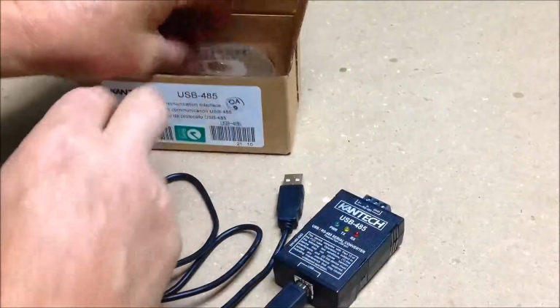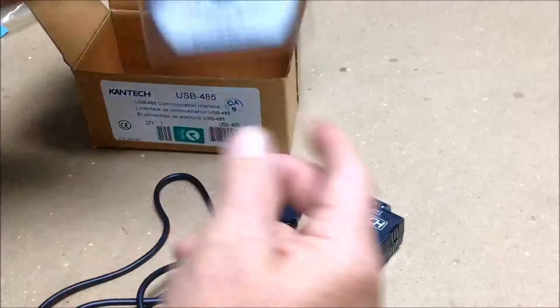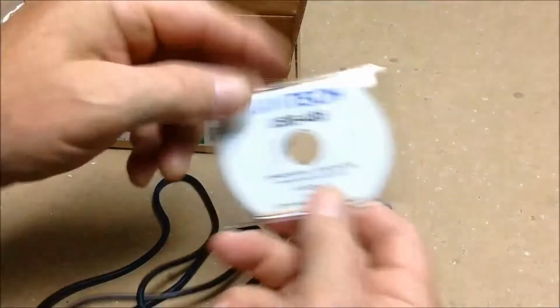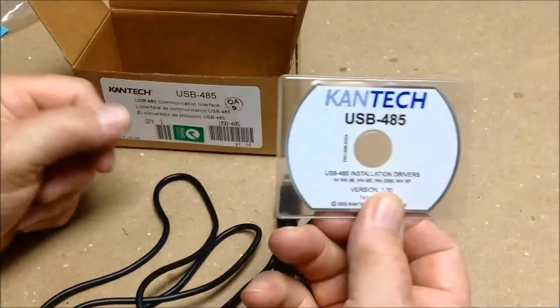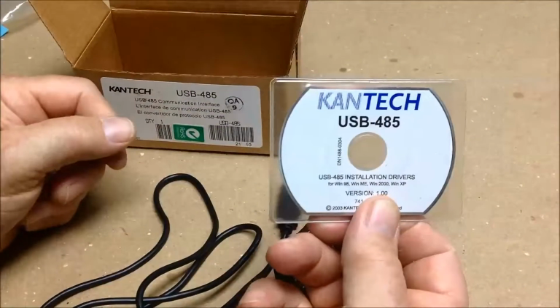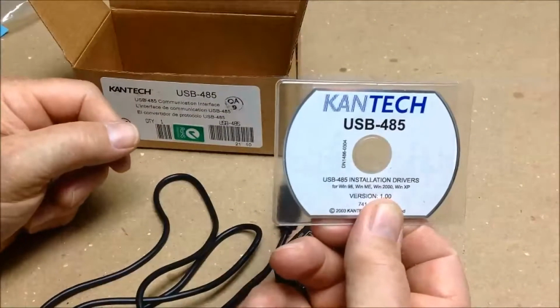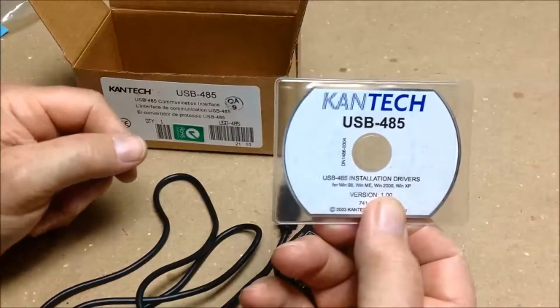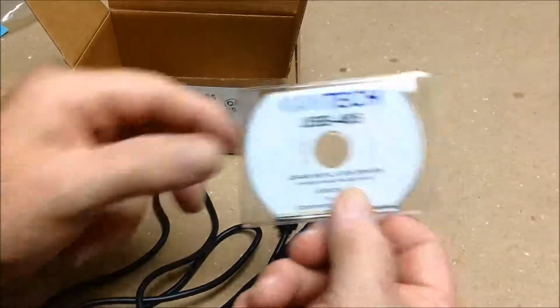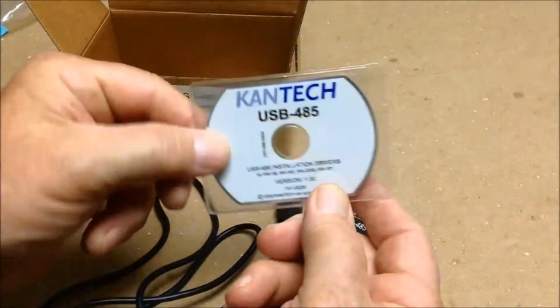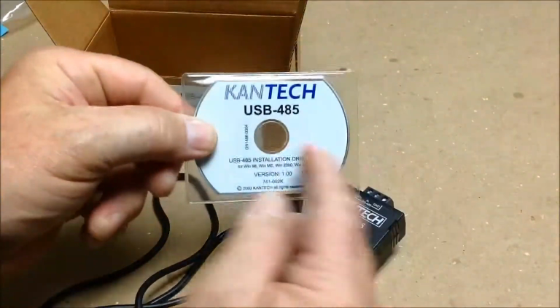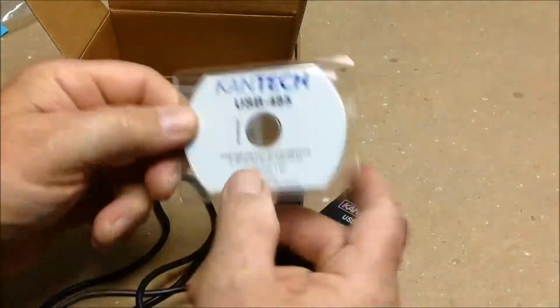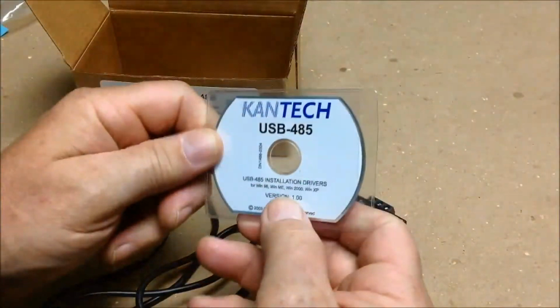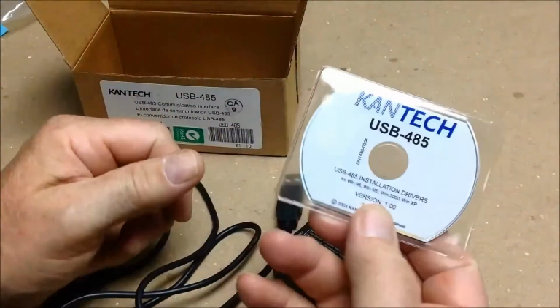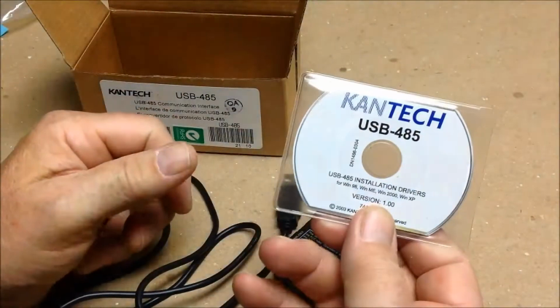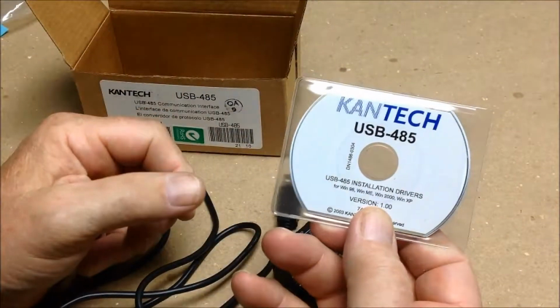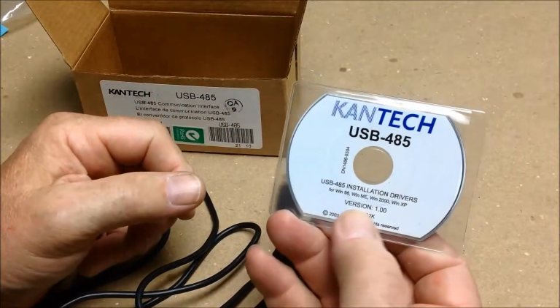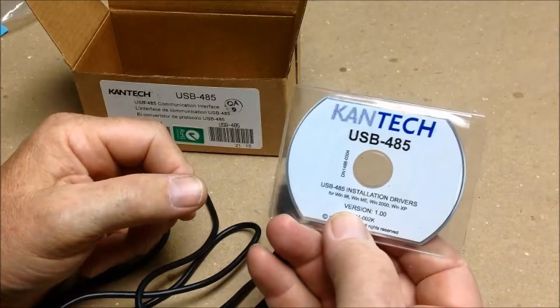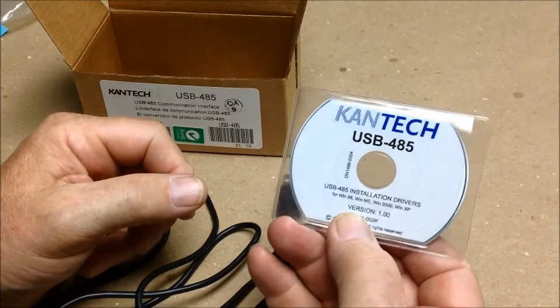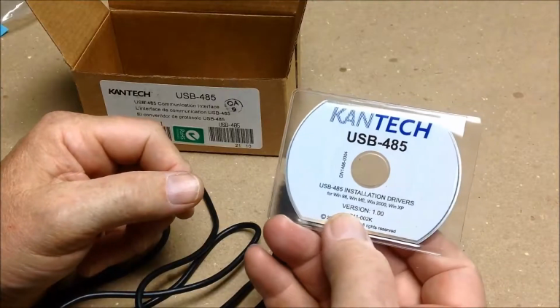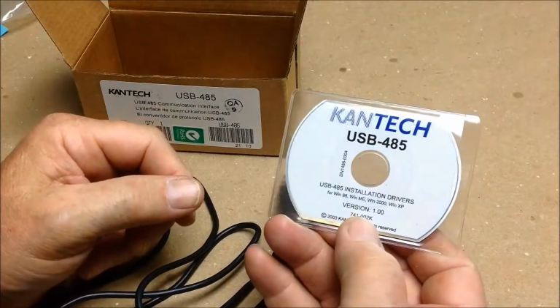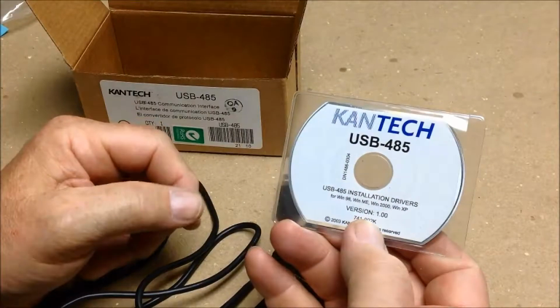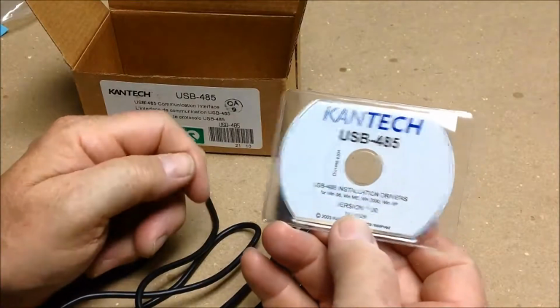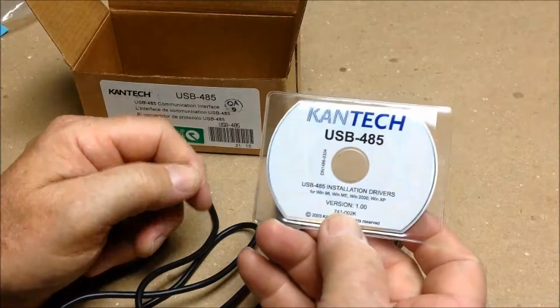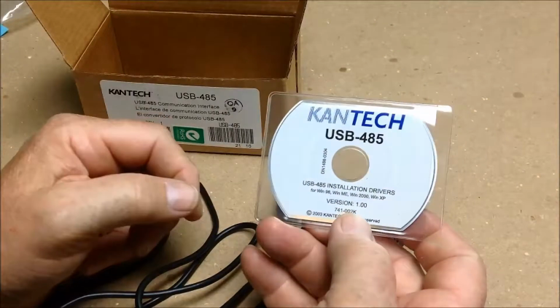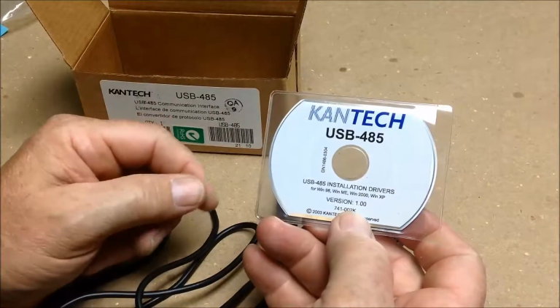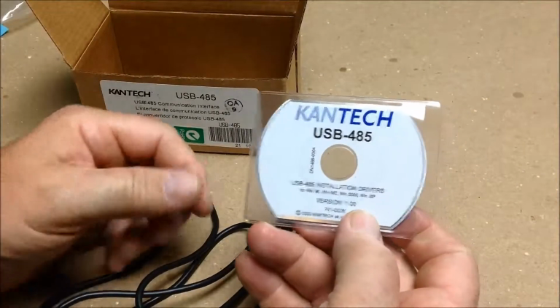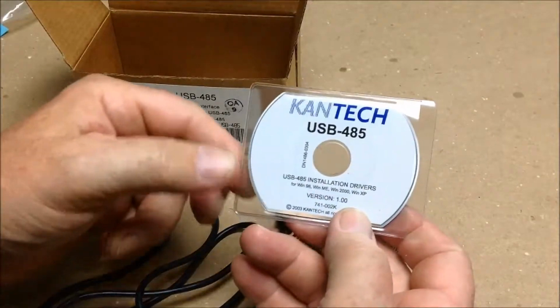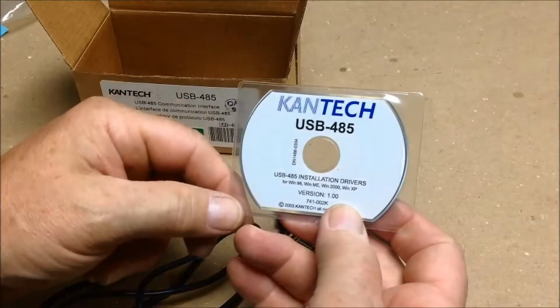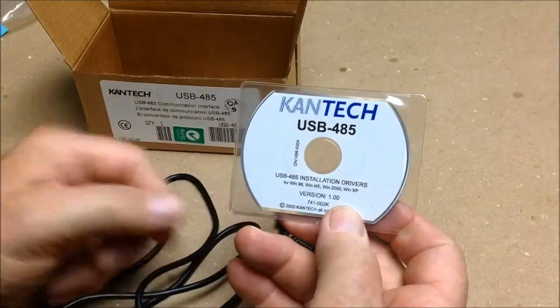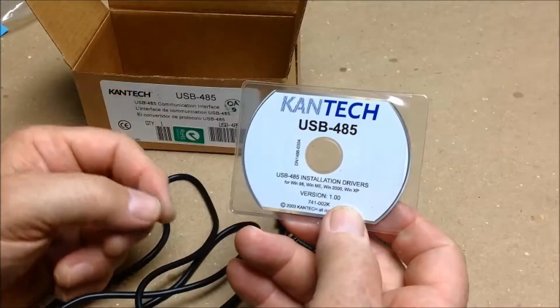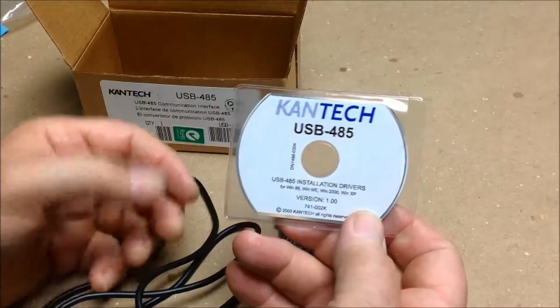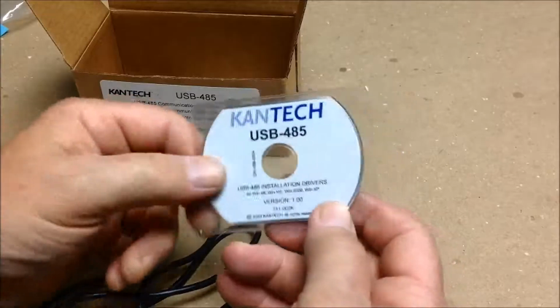Your USB CD driver for the device. In this case it's an older version — it's for Windows 98, Windows Millennium, 2000, and XP.